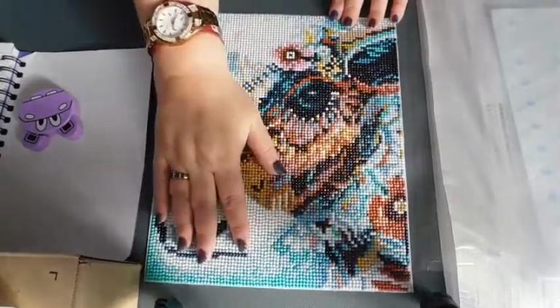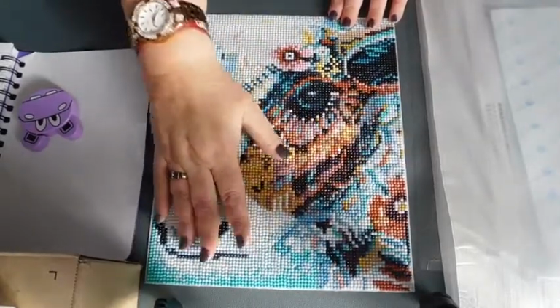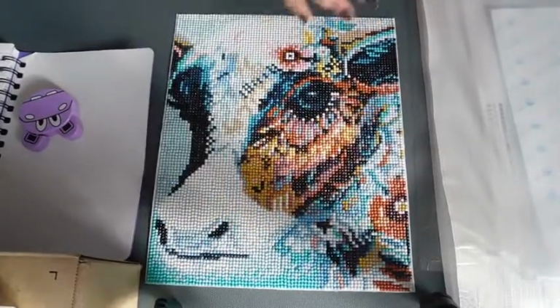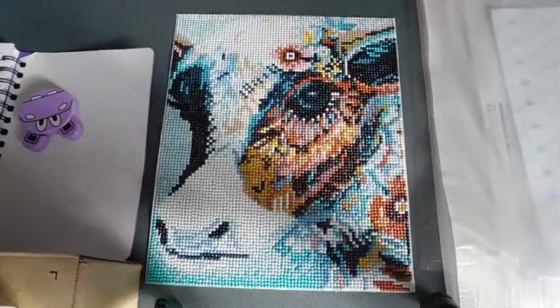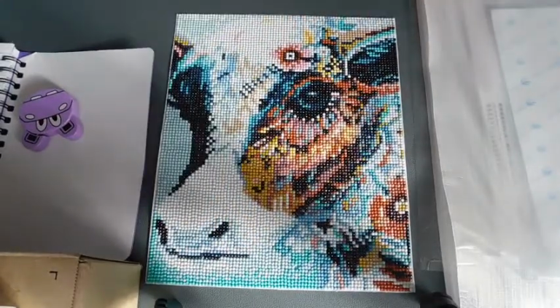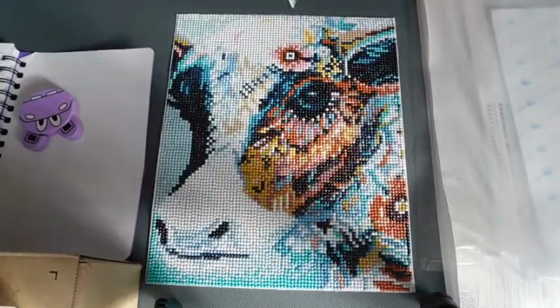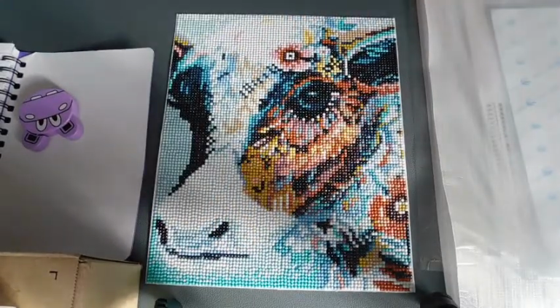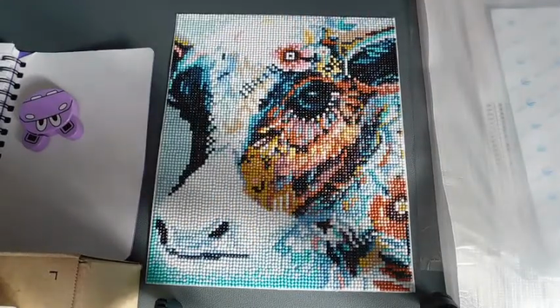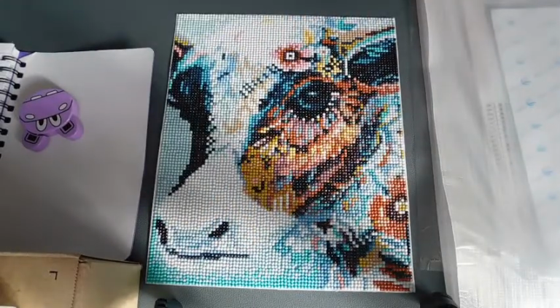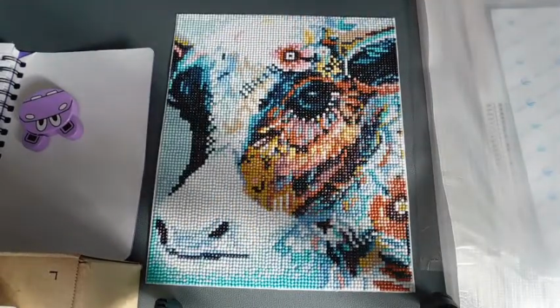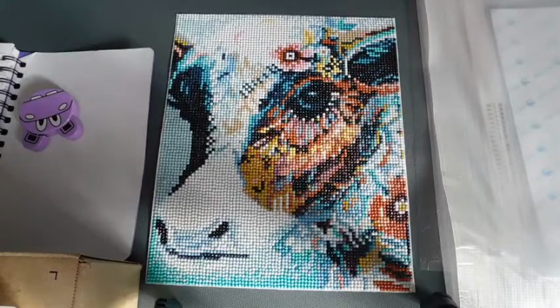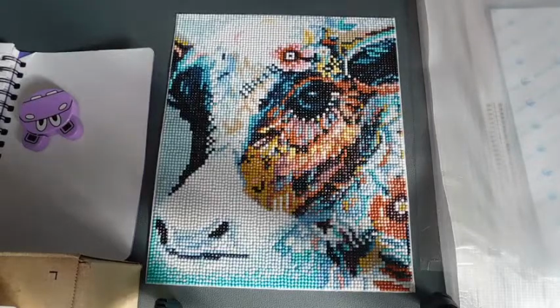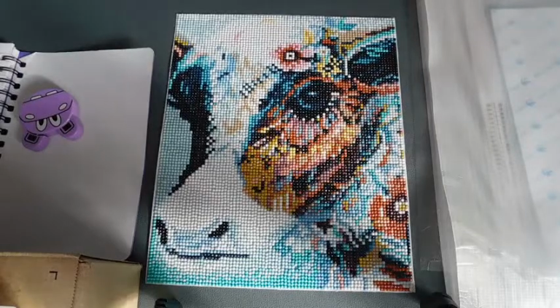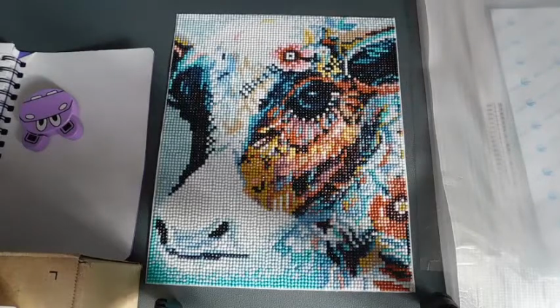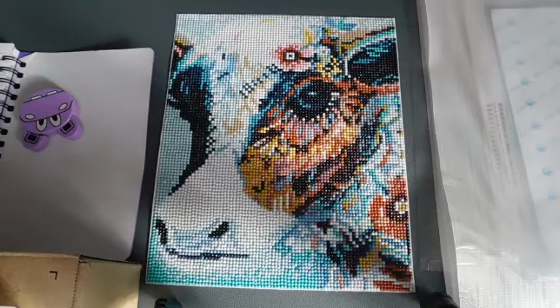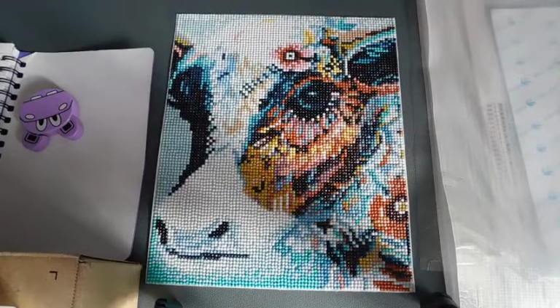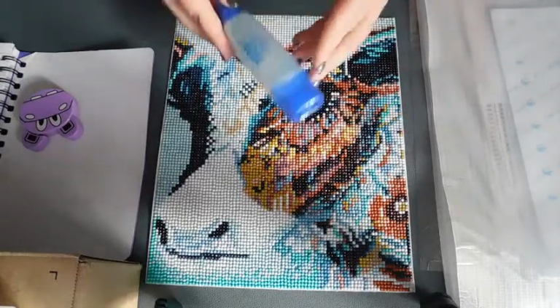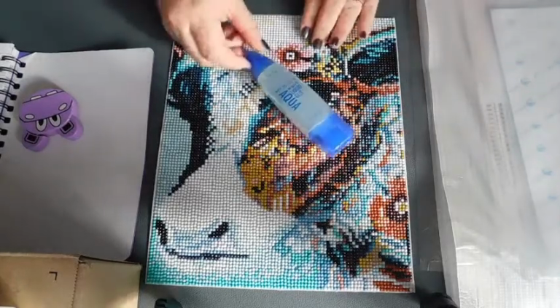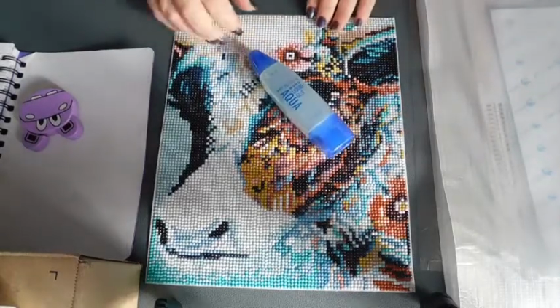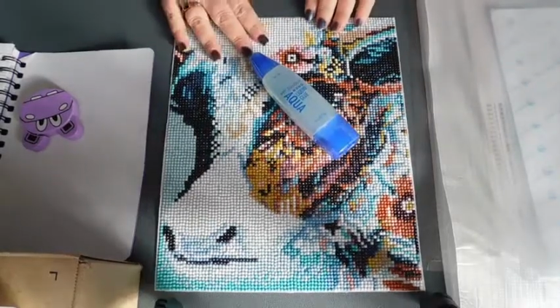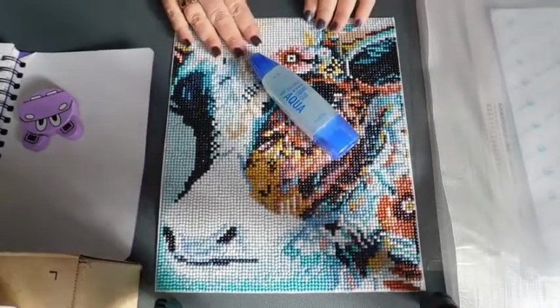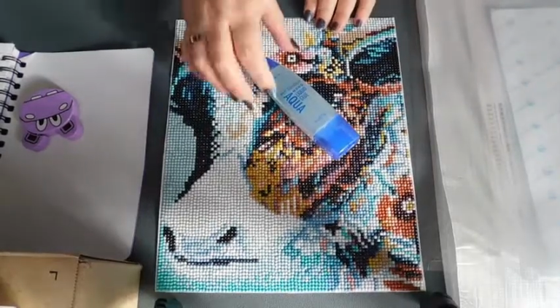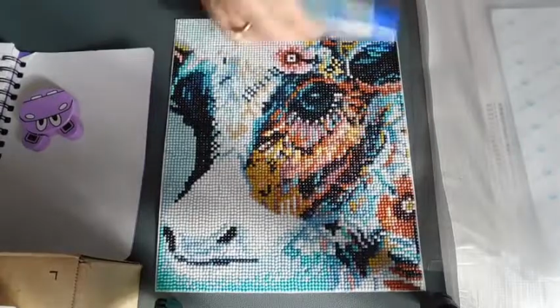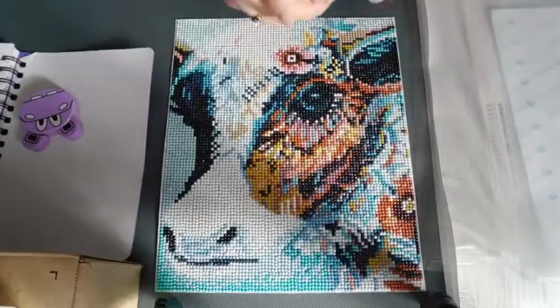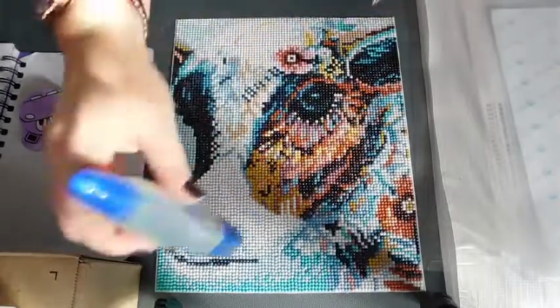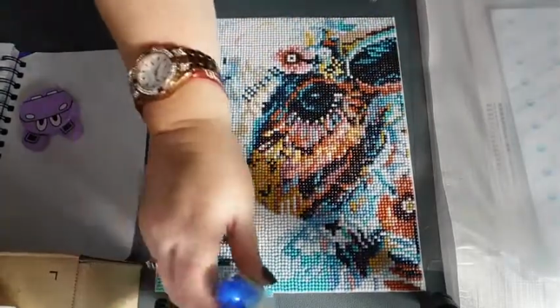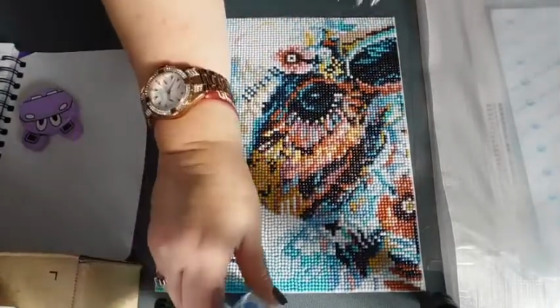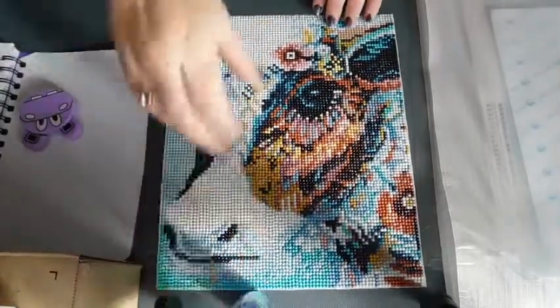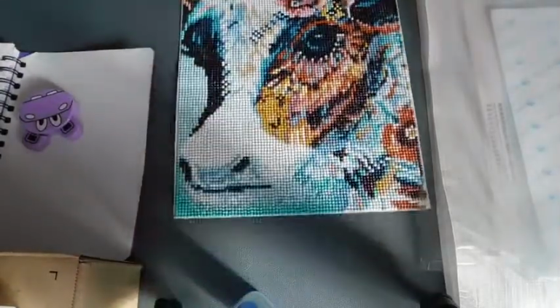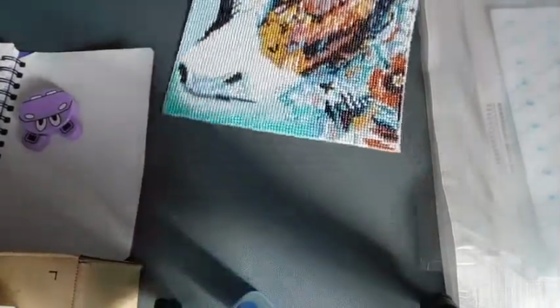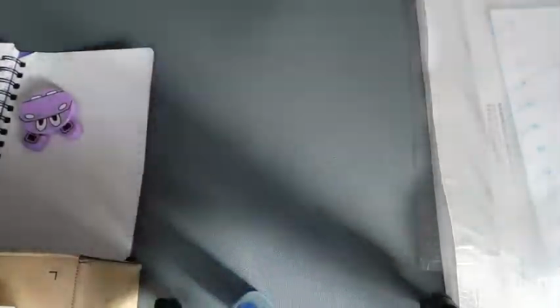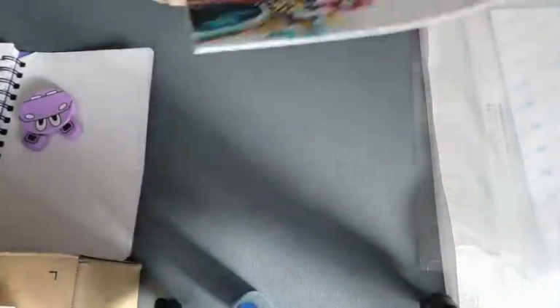I've already finished that one with the aqua glue, which I did on another video.